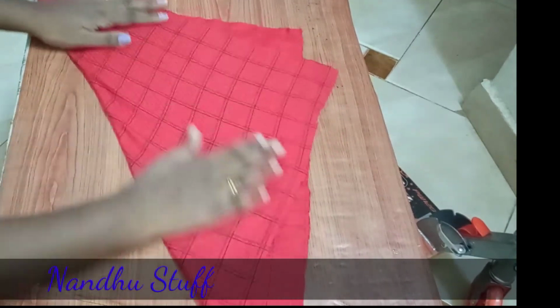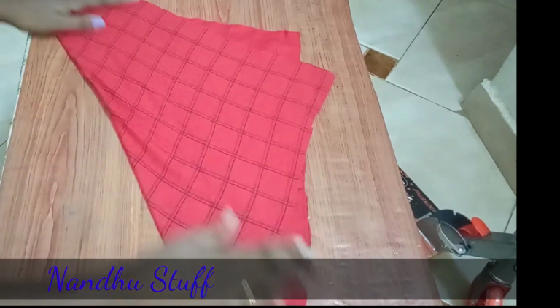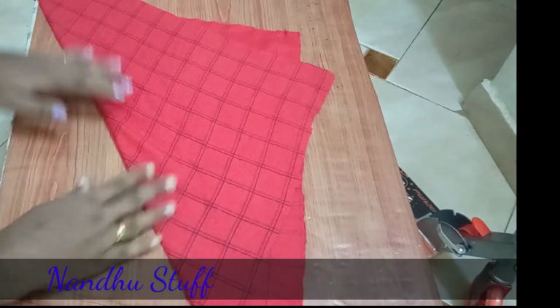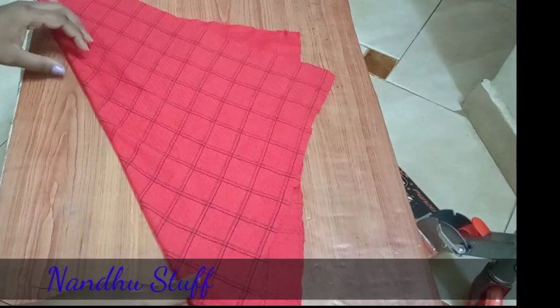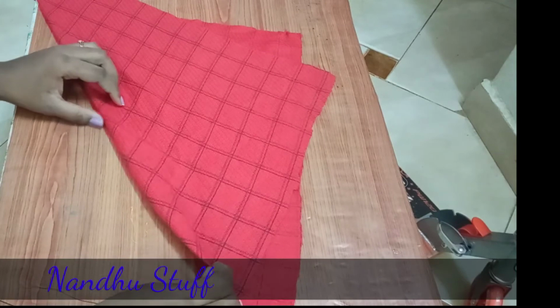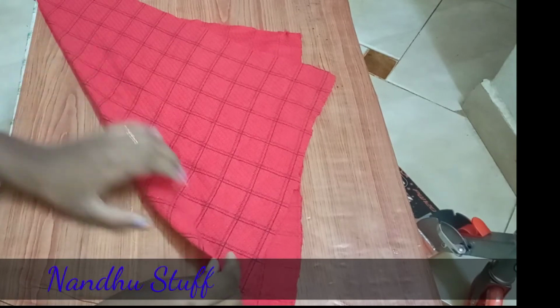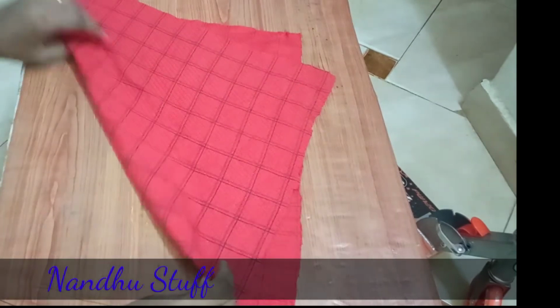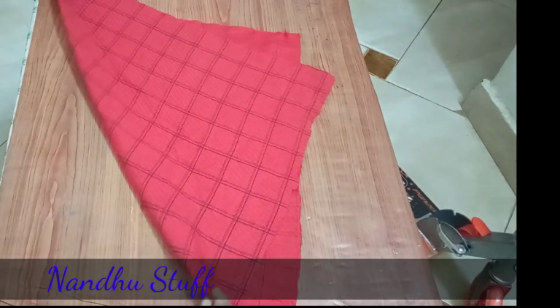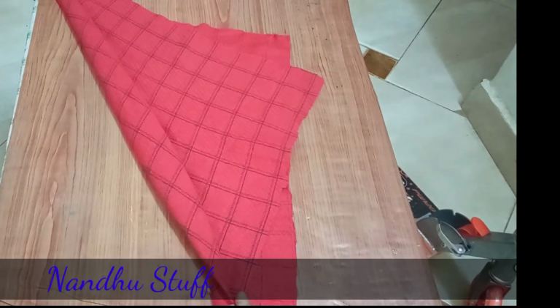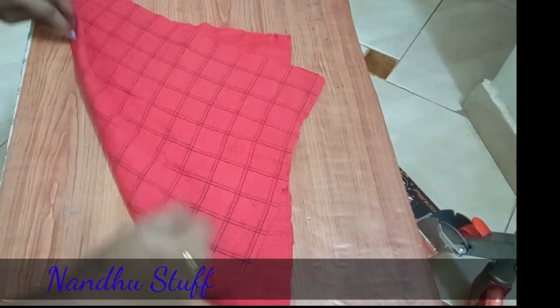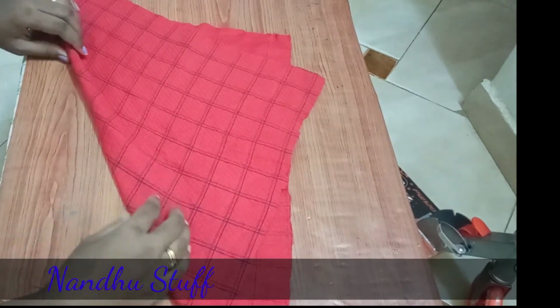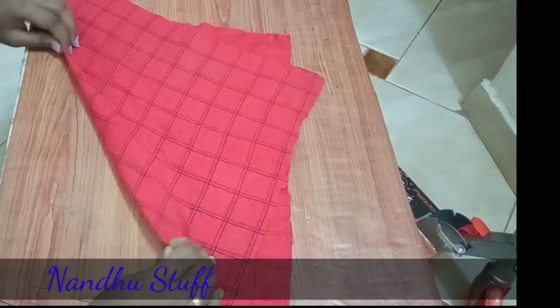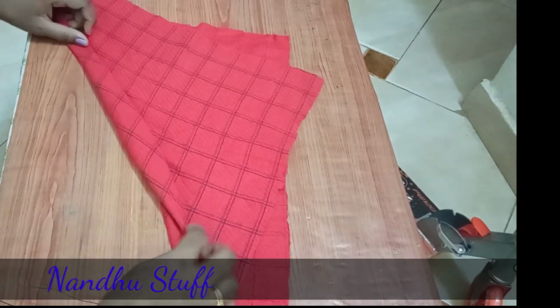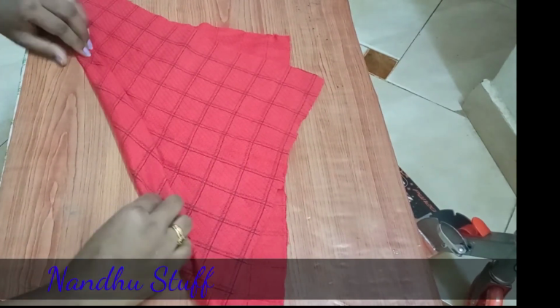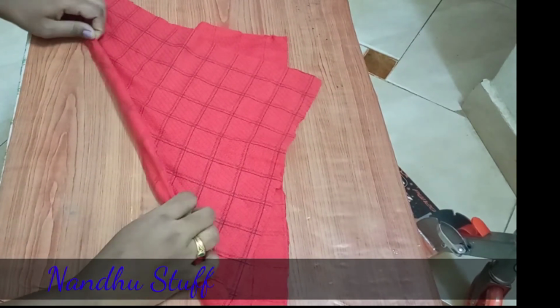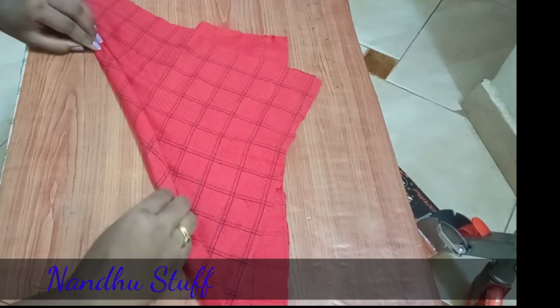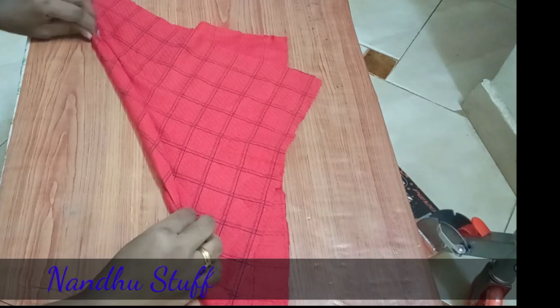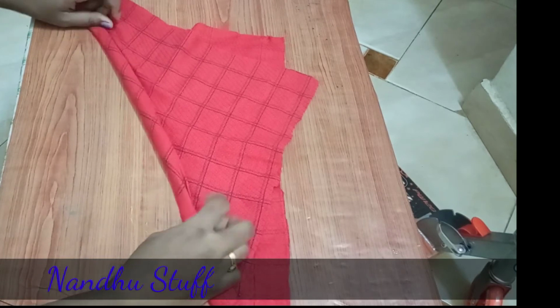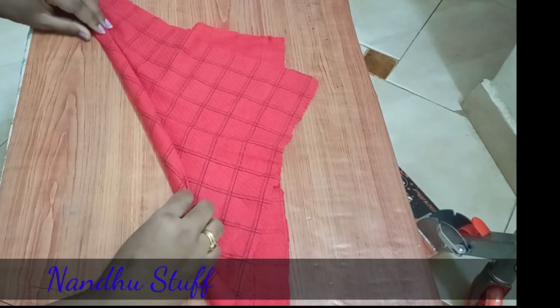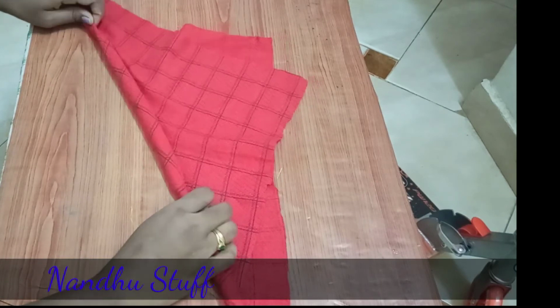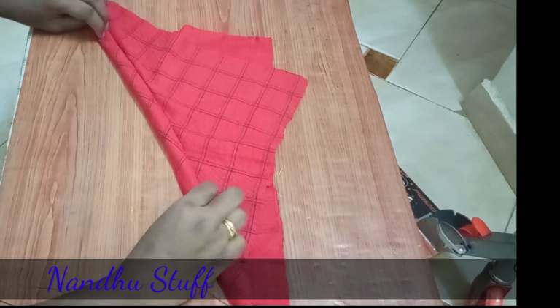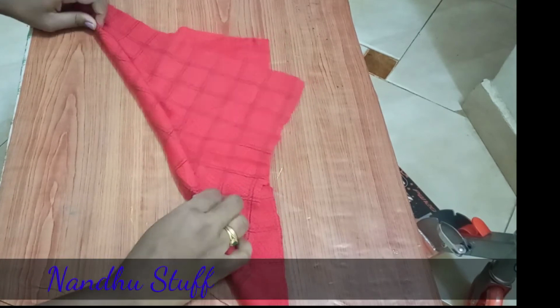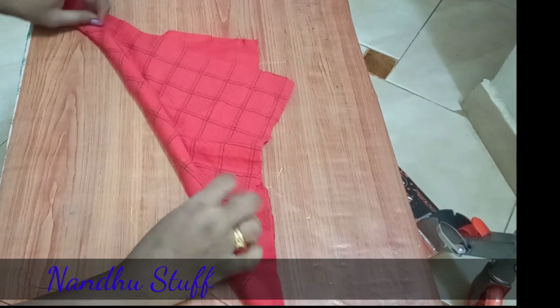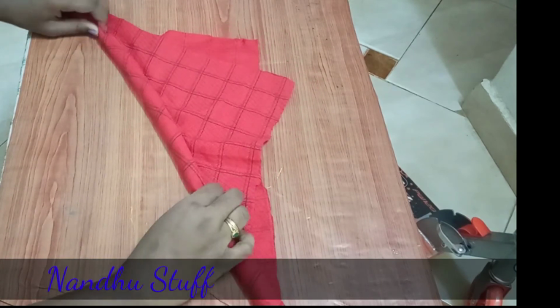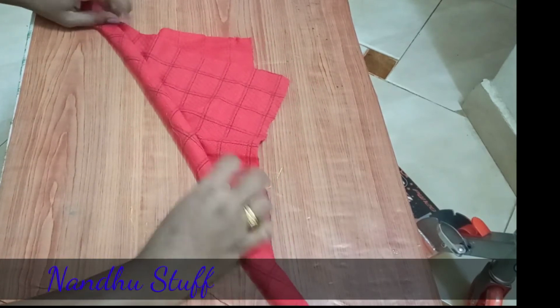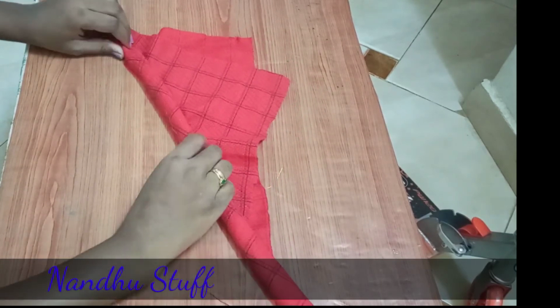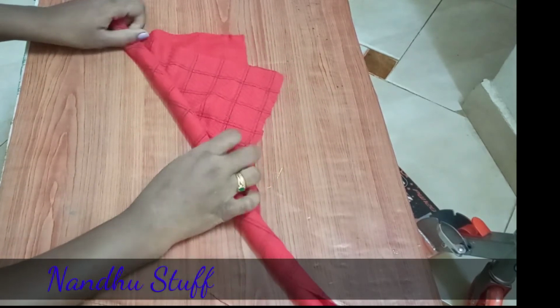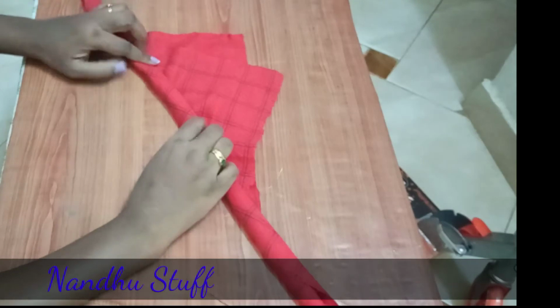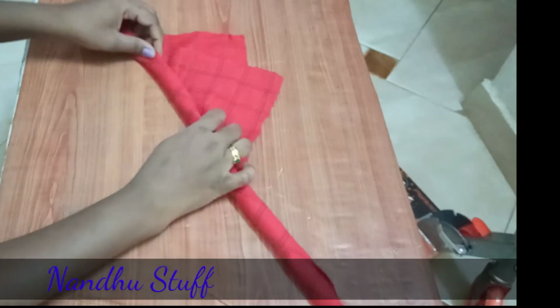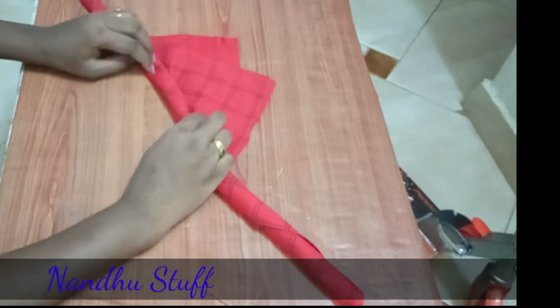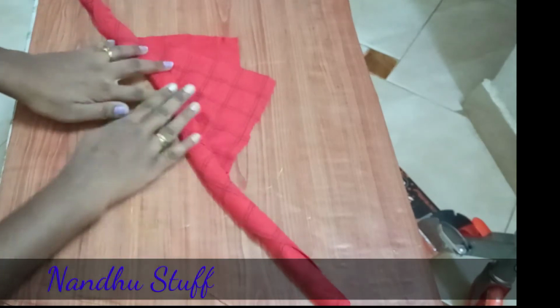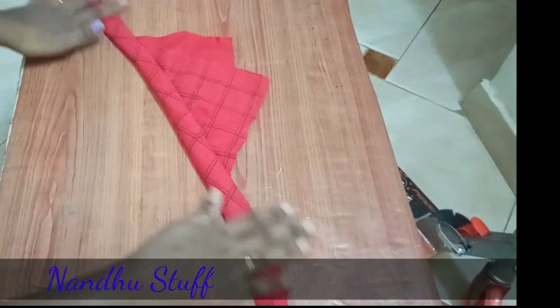I'm going to show you a piece of tape and a piece of filling. You can keep working until you get a single layer of the paper. I've been wanting to spray a full coat on.